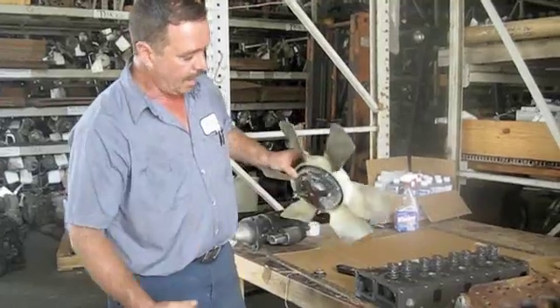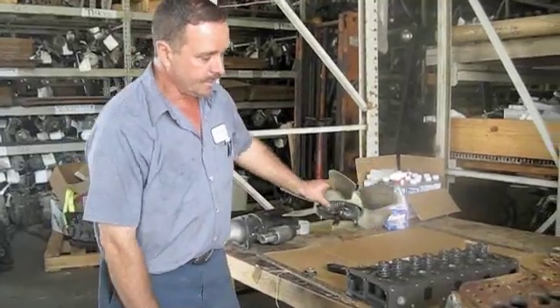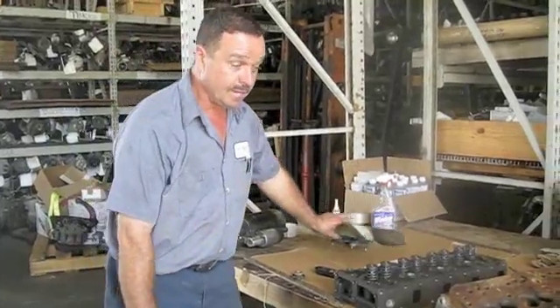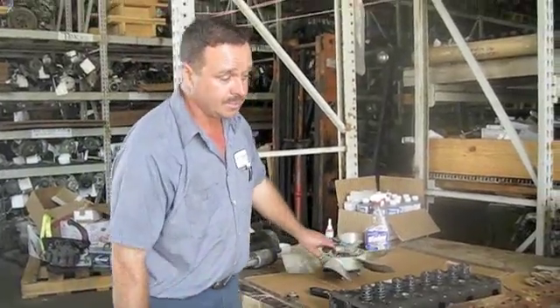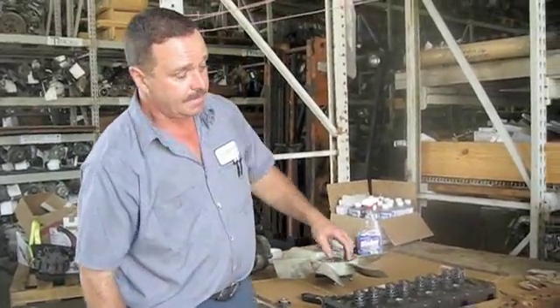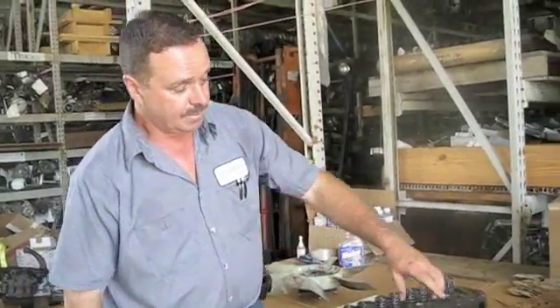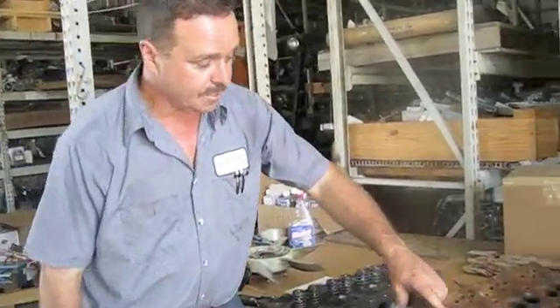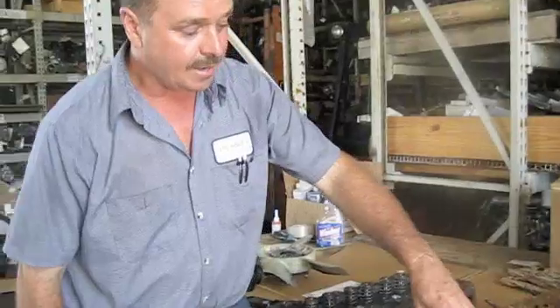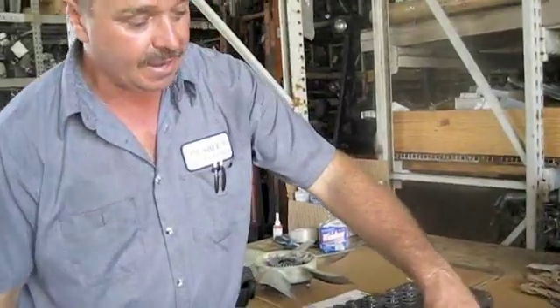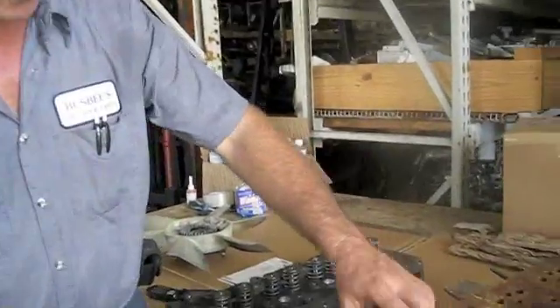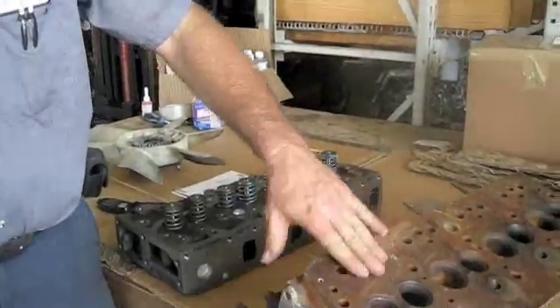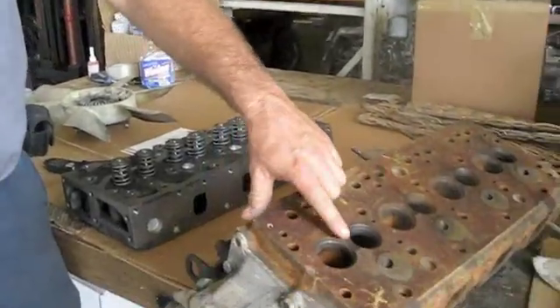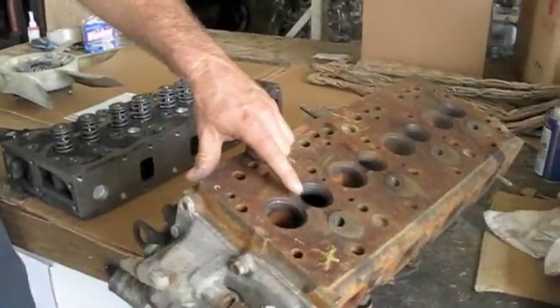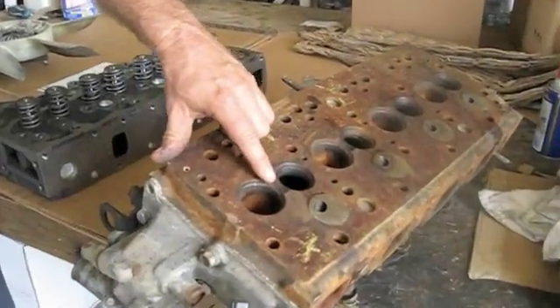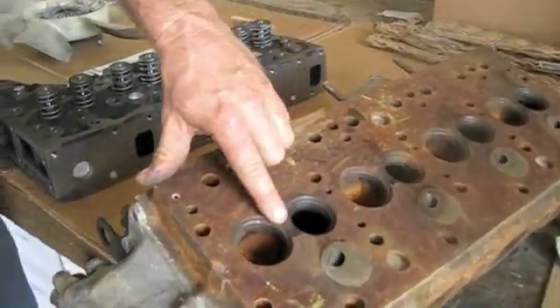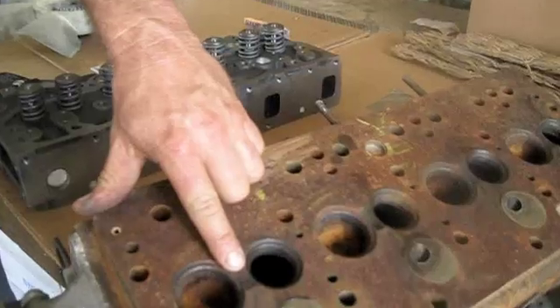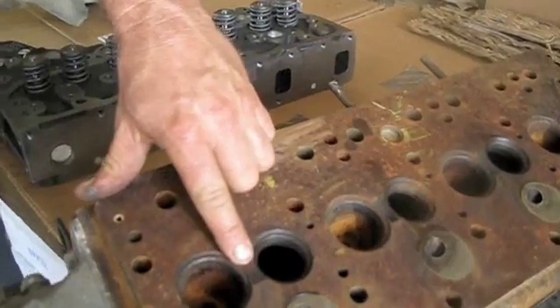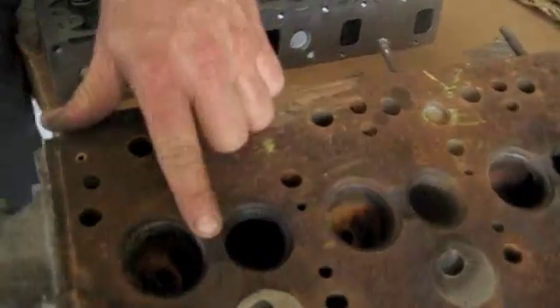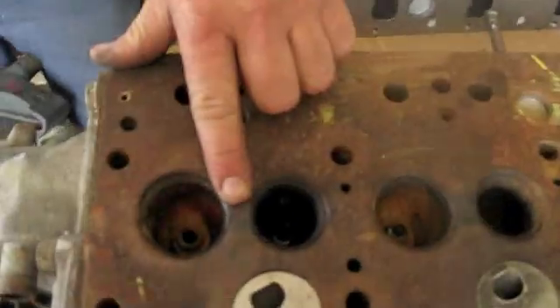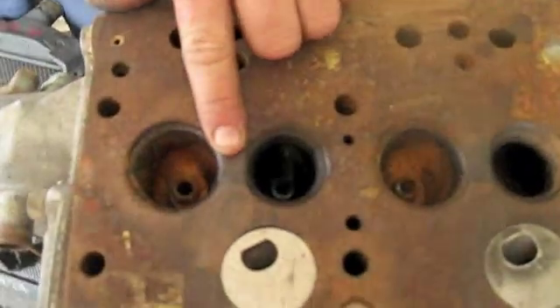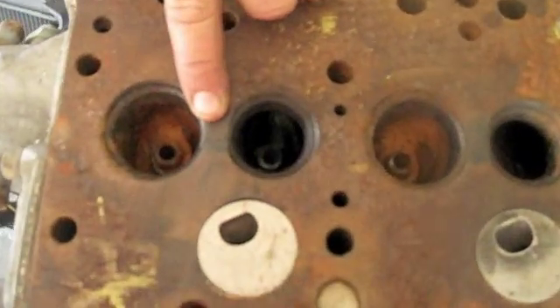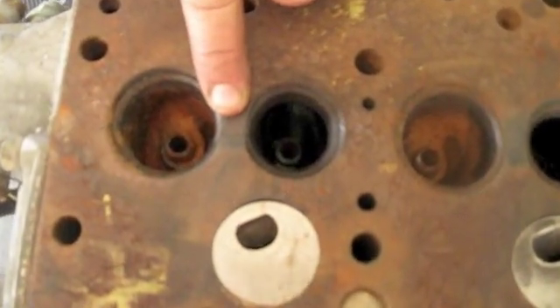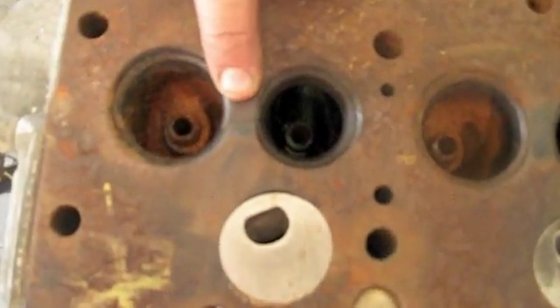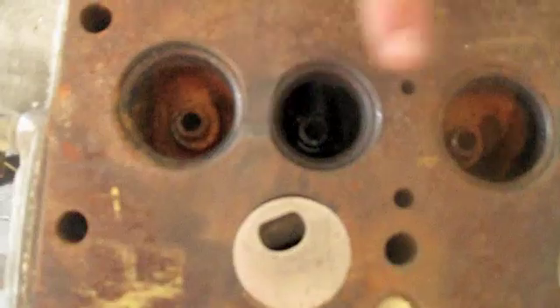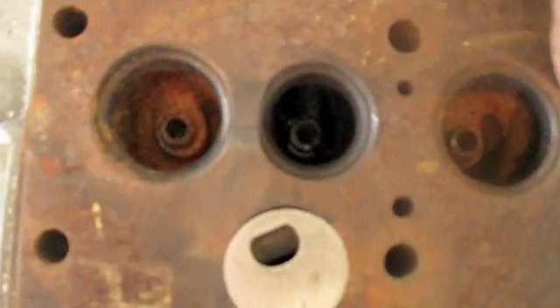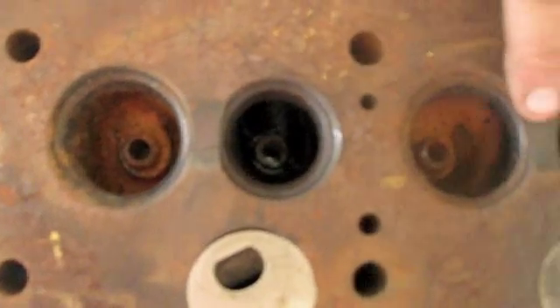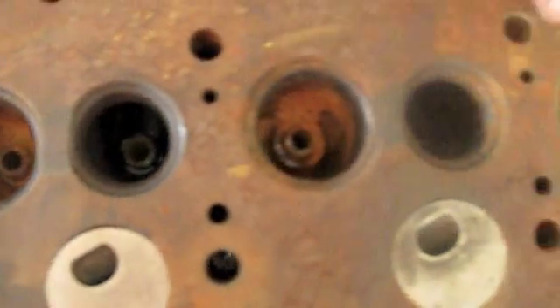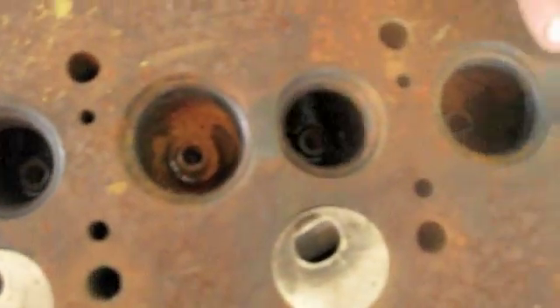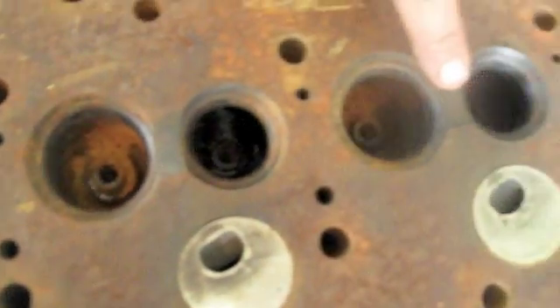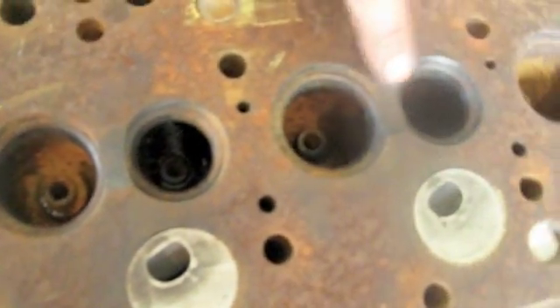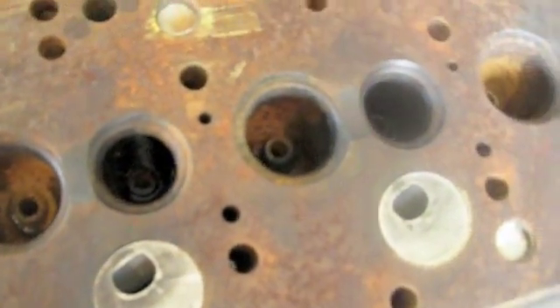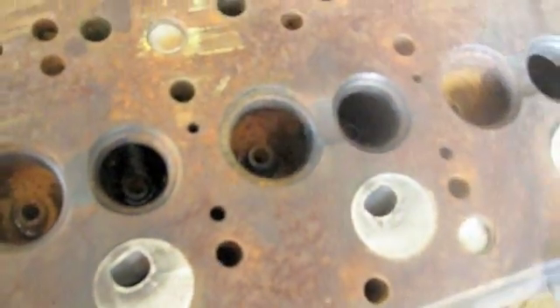What happens when your engine runs hot? It results in the cracking of a head. The head is a major component of the engine, and it results in a telltale crack in between the valves. You'll notice every one of these has a crack in between the valves.